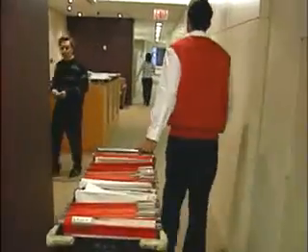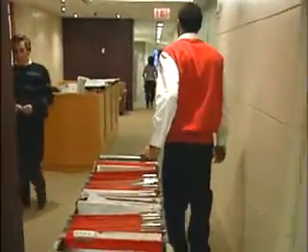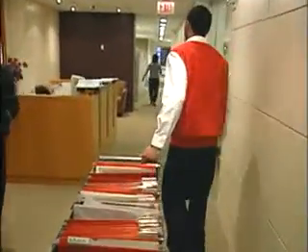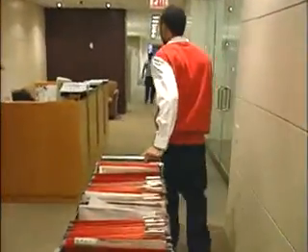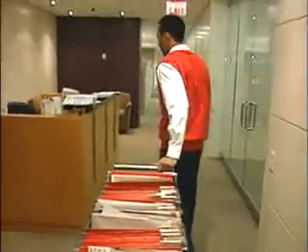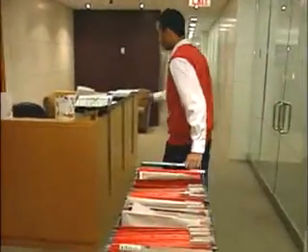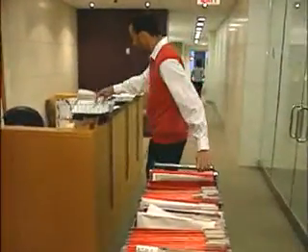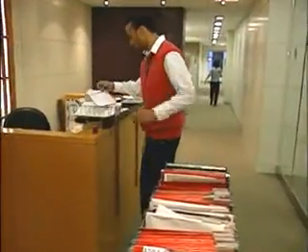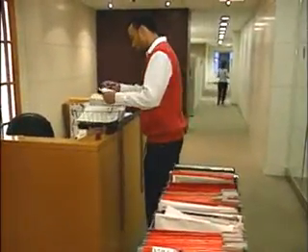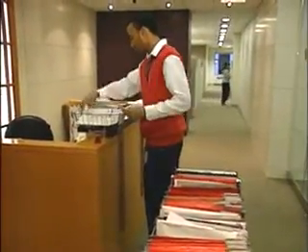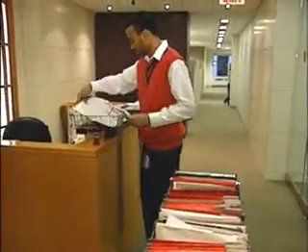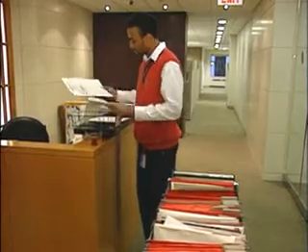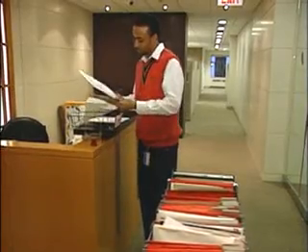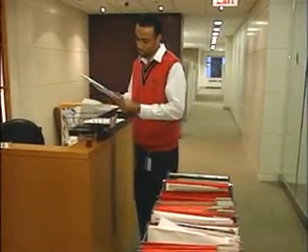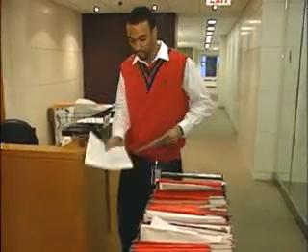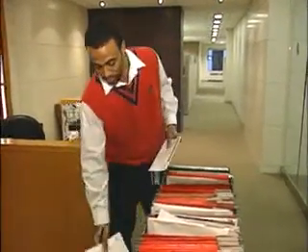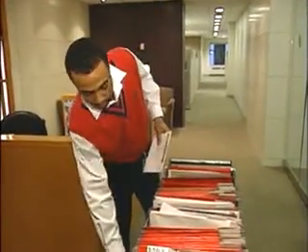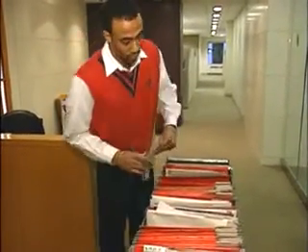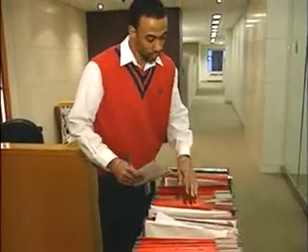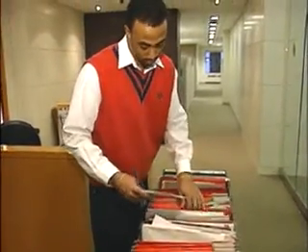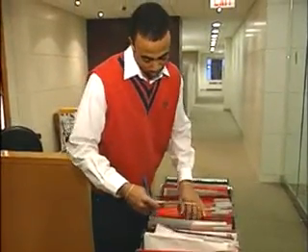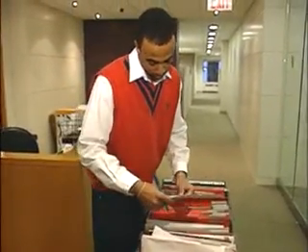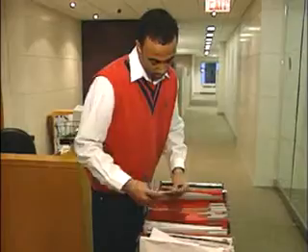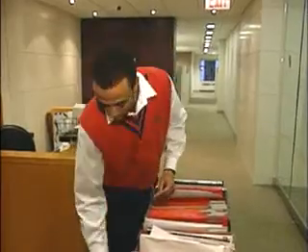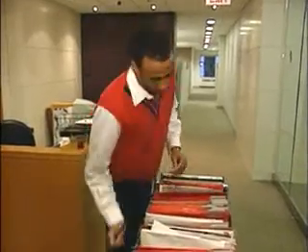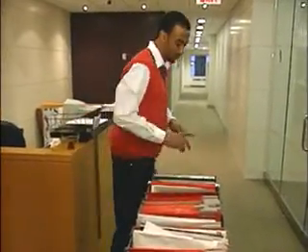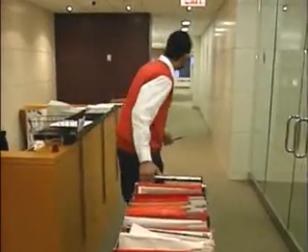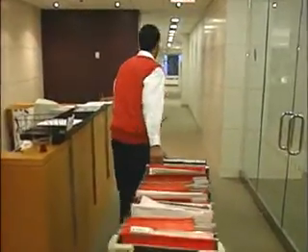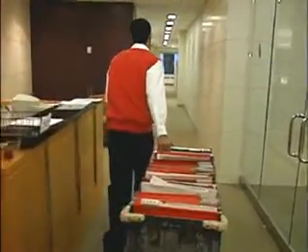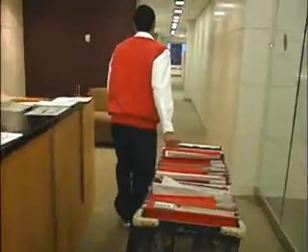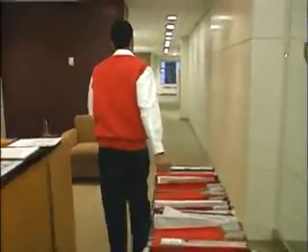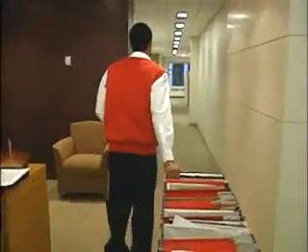Mail clerks handle mail that moves in and around a company, as well as the mail being sent out. Some mail clerks load mail into carts that they take around the building. They also collect mail from various locations in the company and prepare it for mailing.